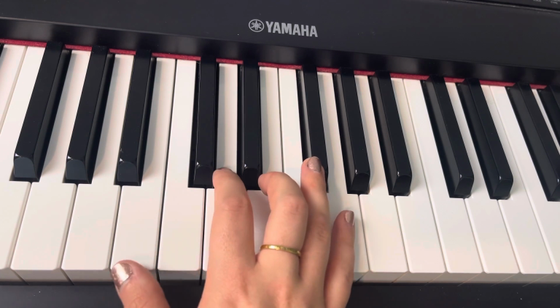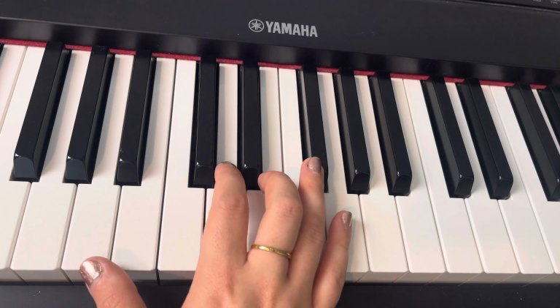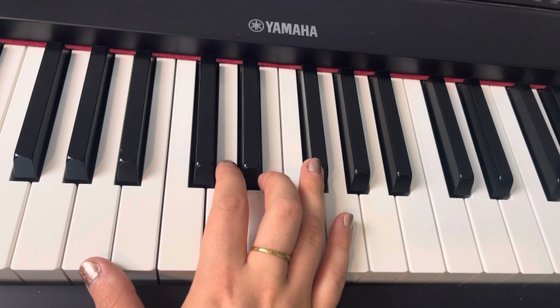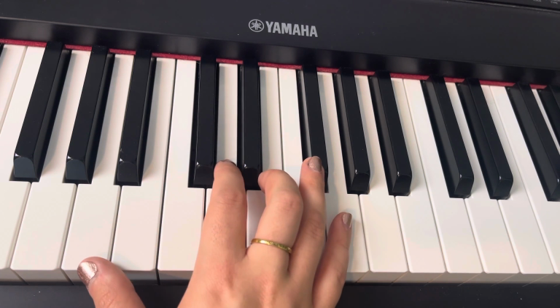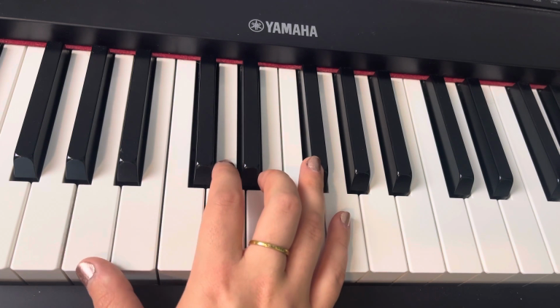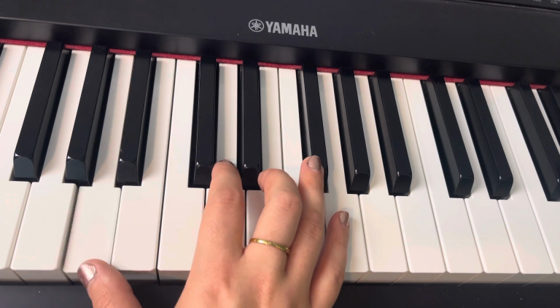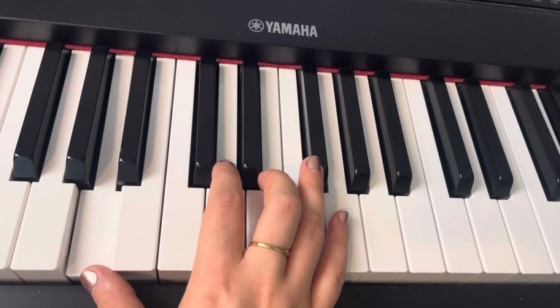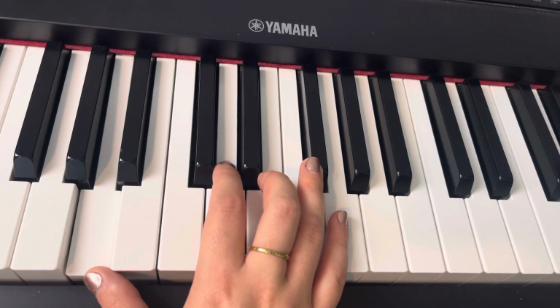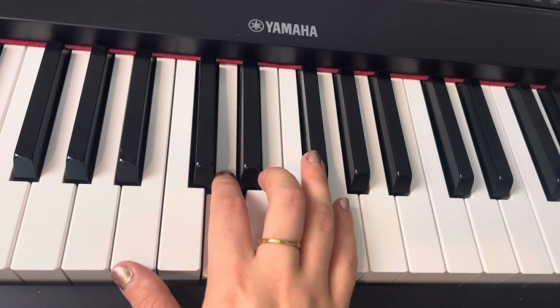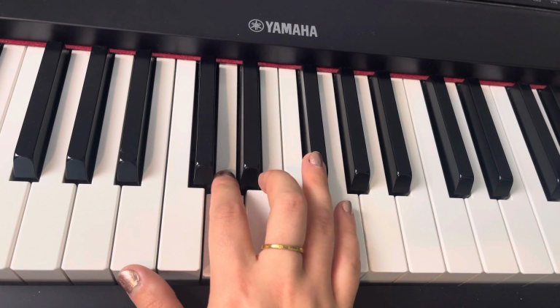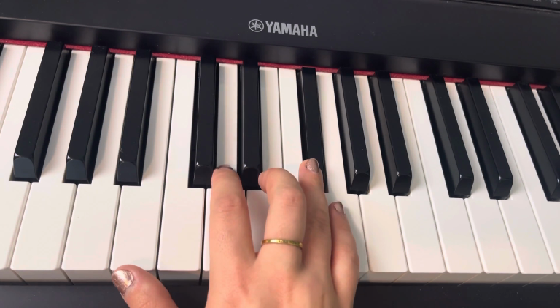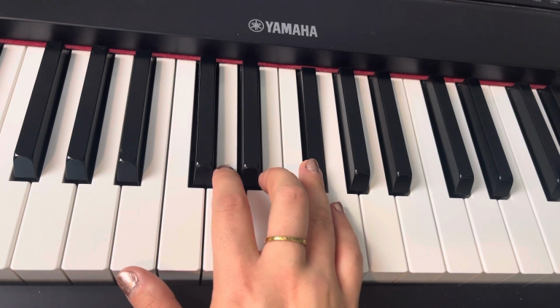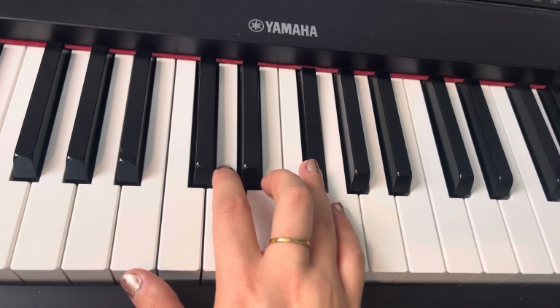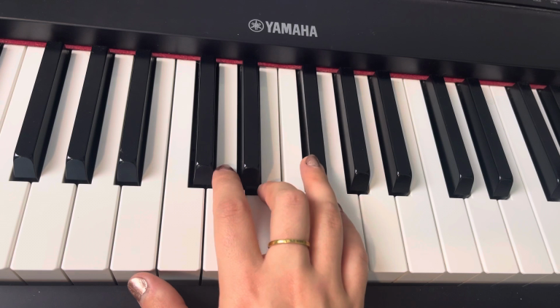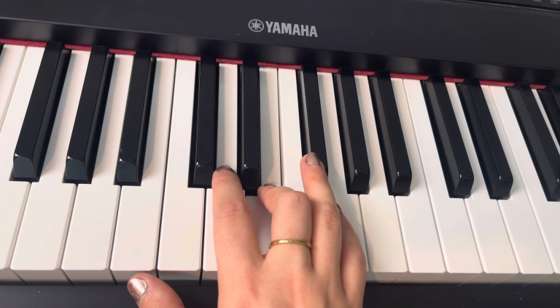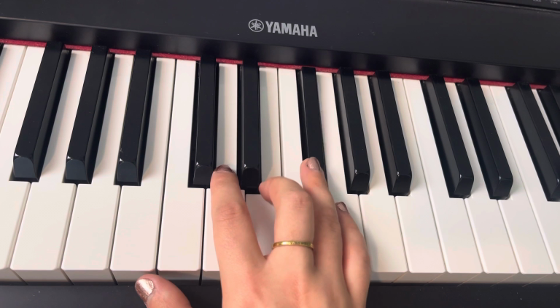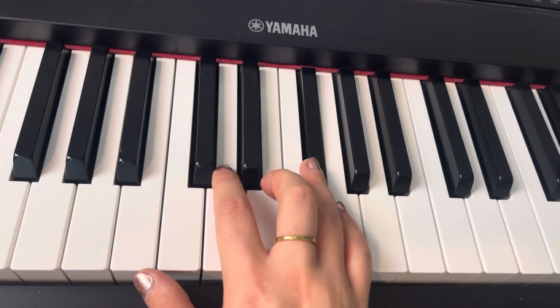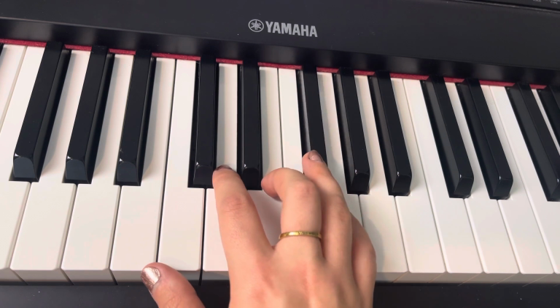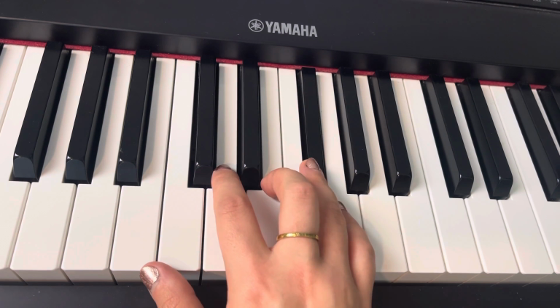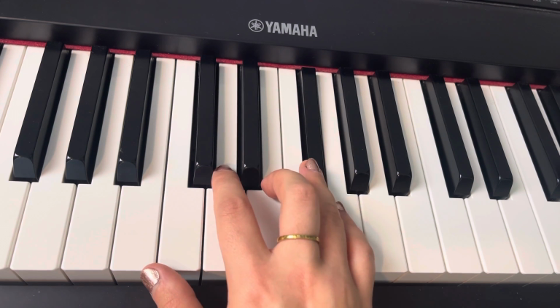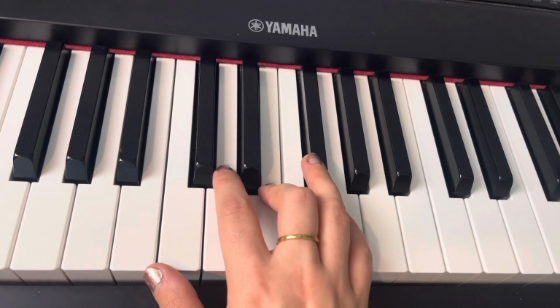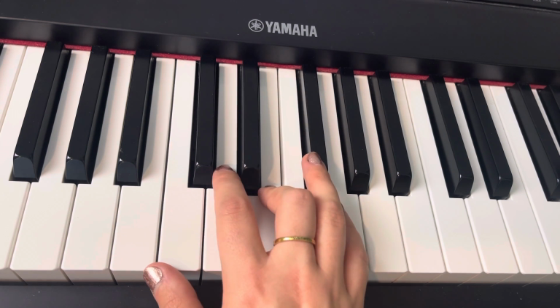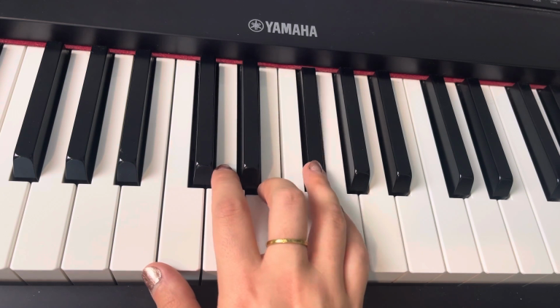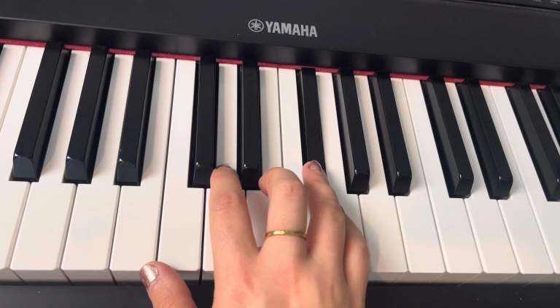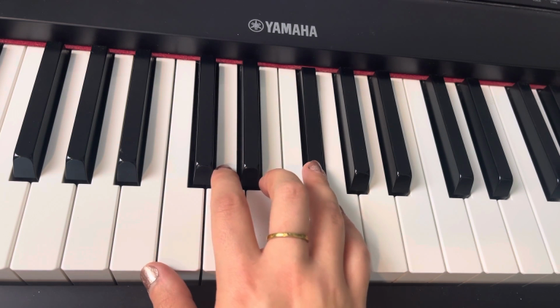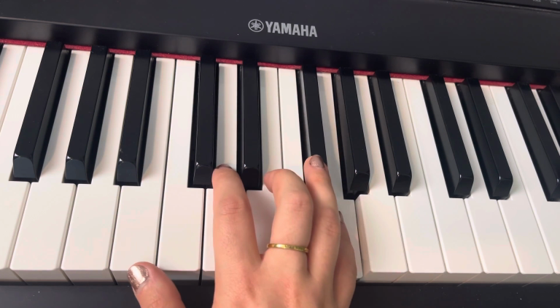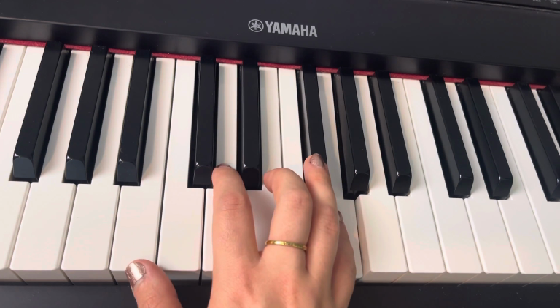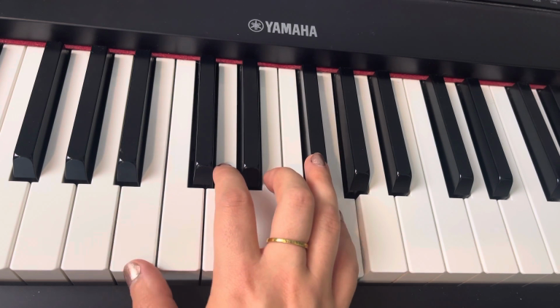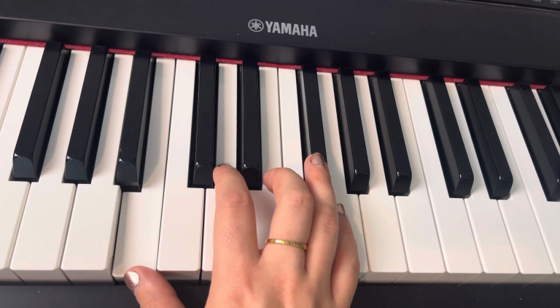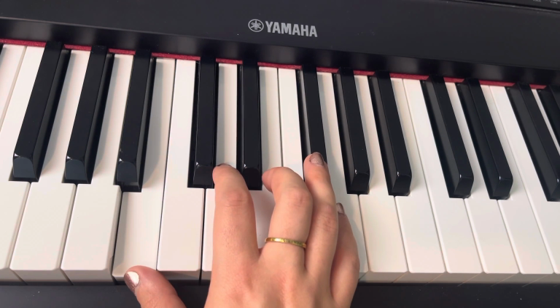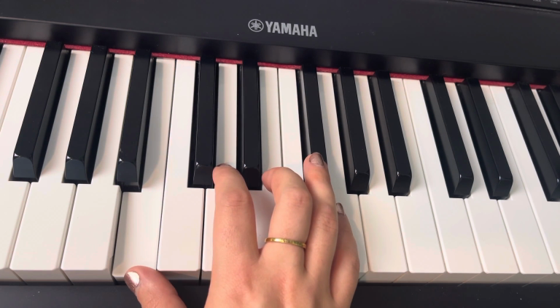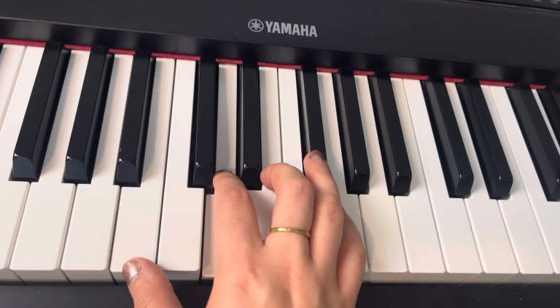So we have A, A, D, F sharp, E, F sharp, F sharp, E, F sharp, G, B, D.